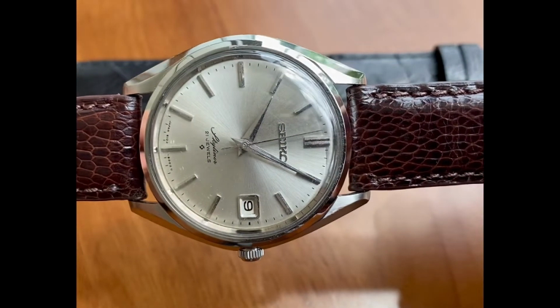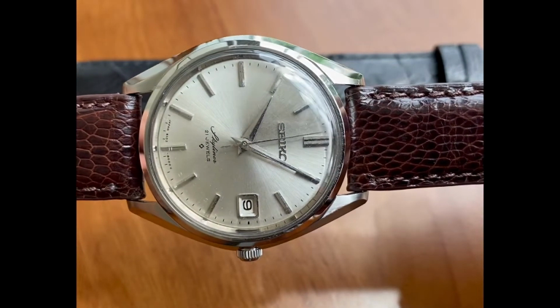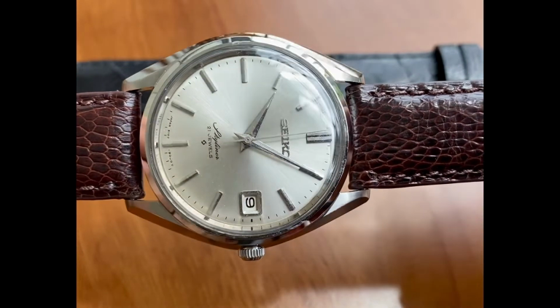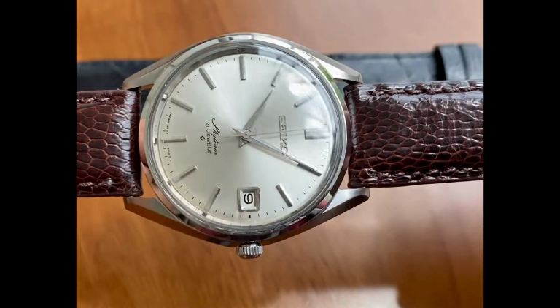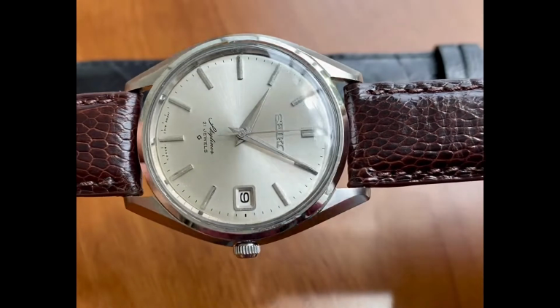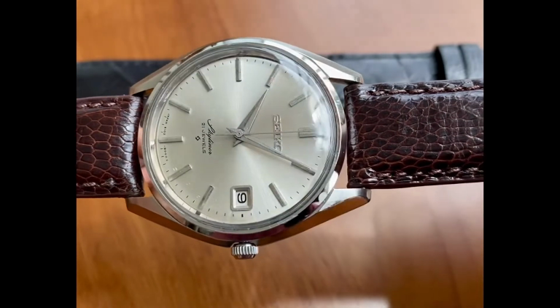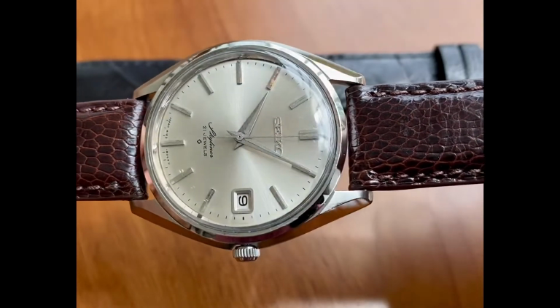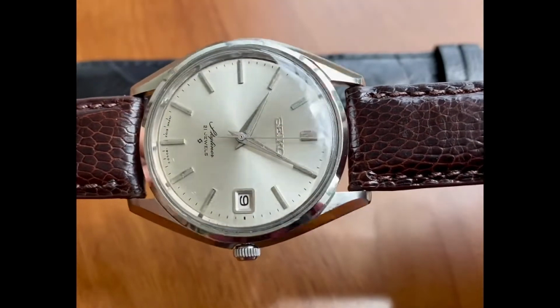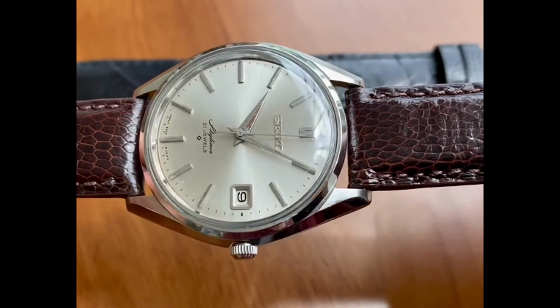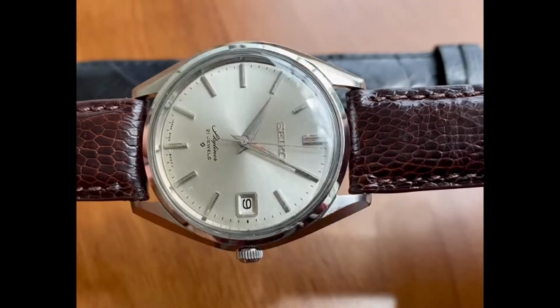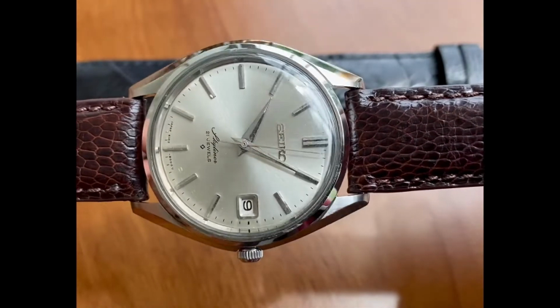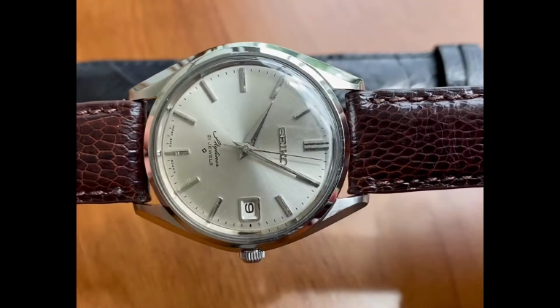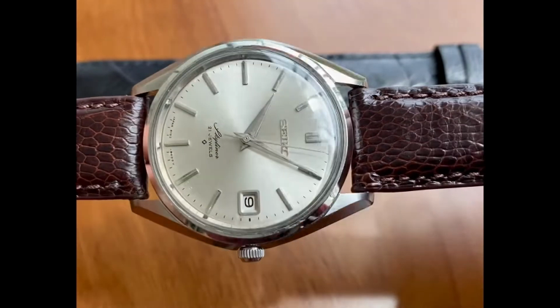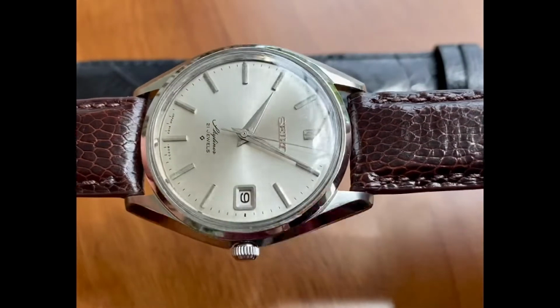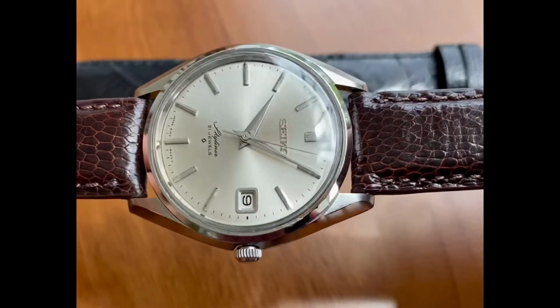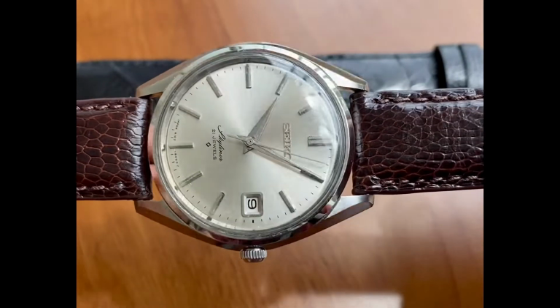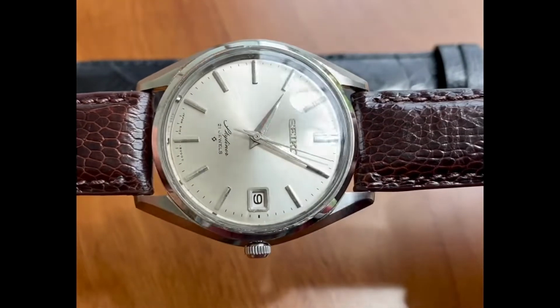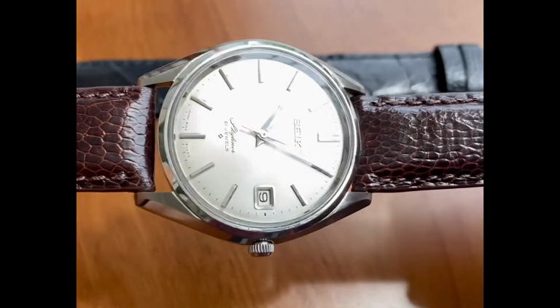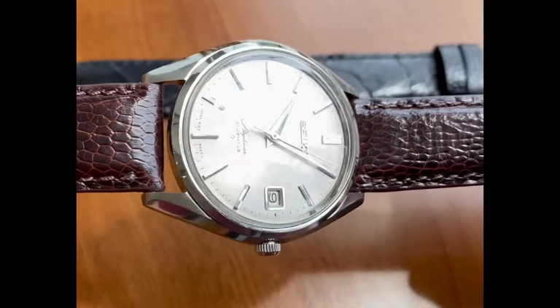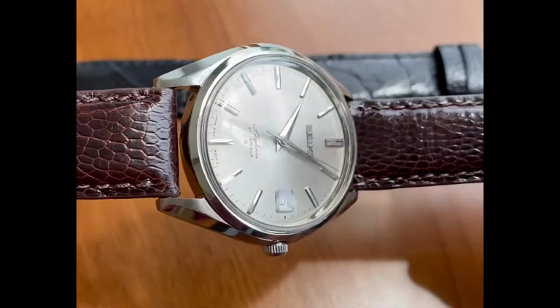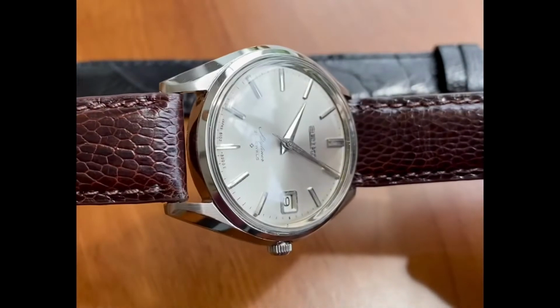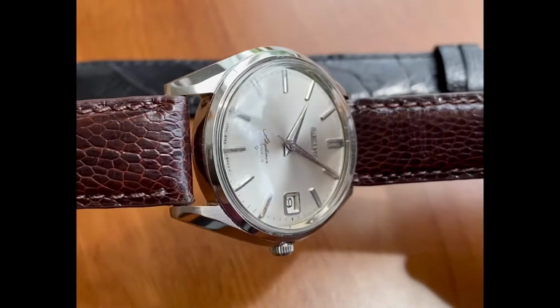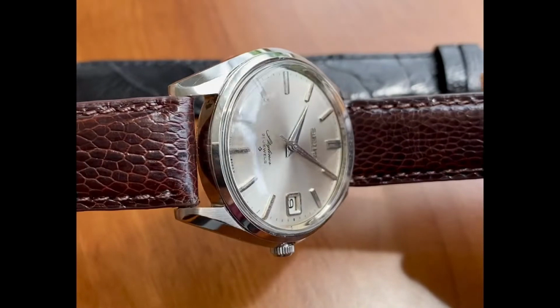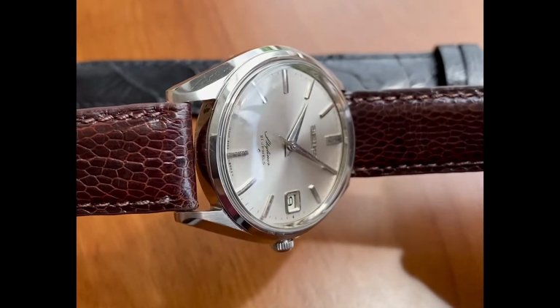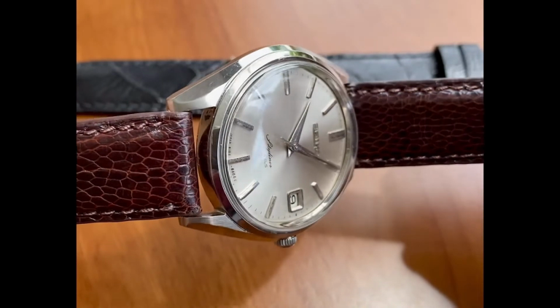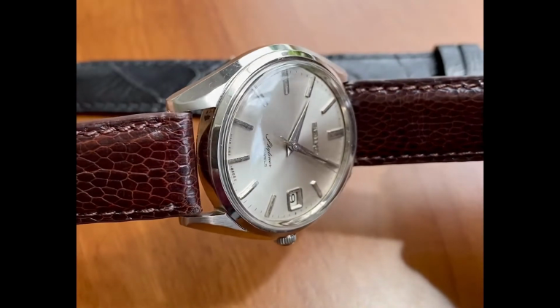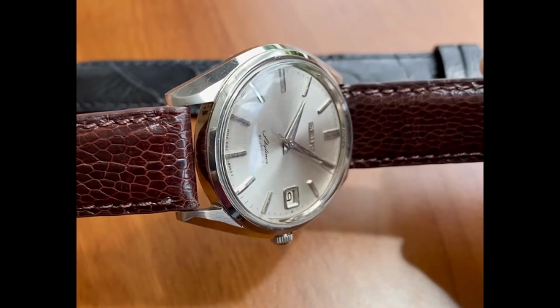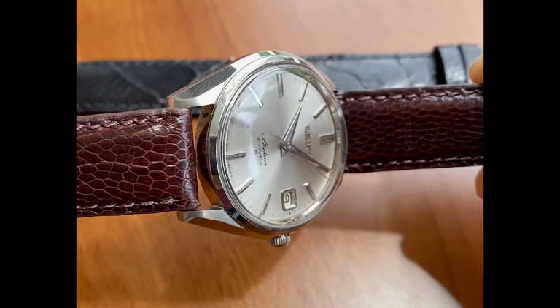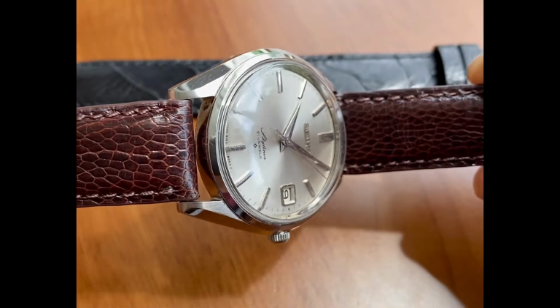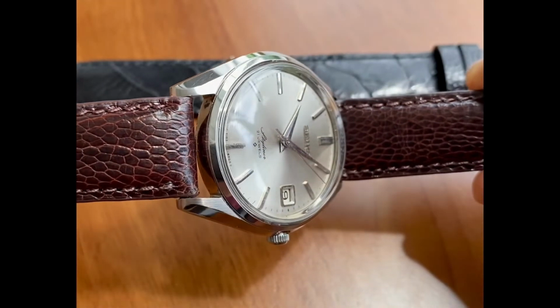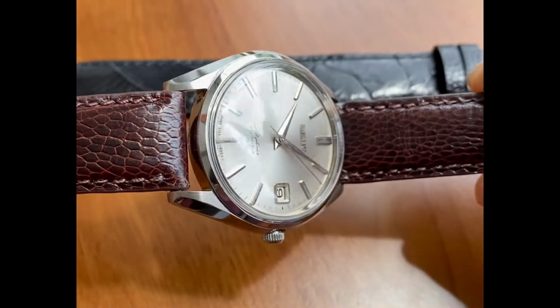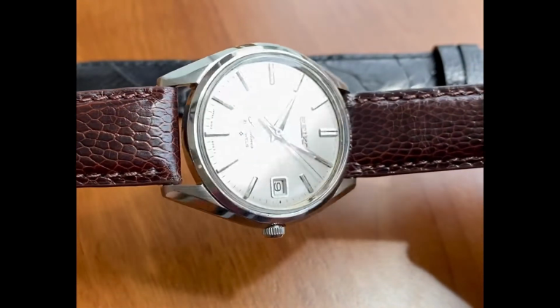For a repainted dial, I've got to say the painter did quite a good job. Definitely a decent paint job here.